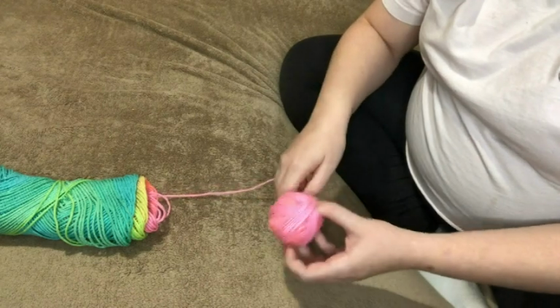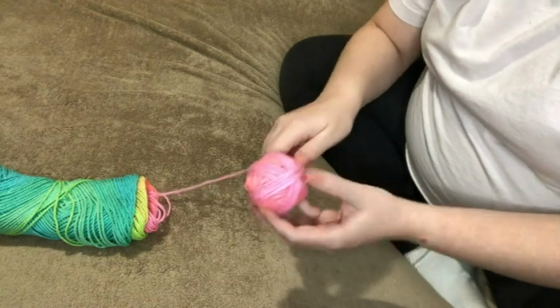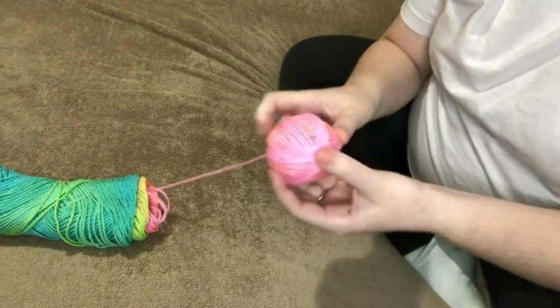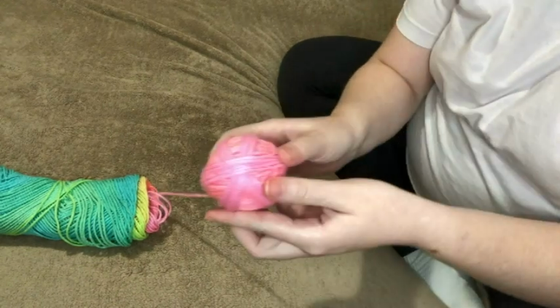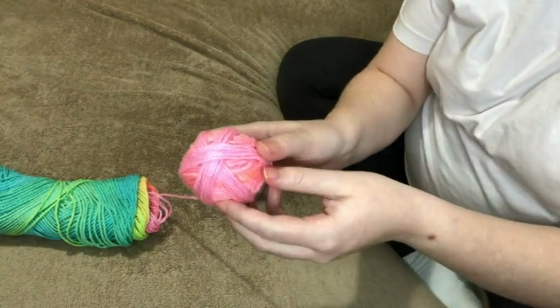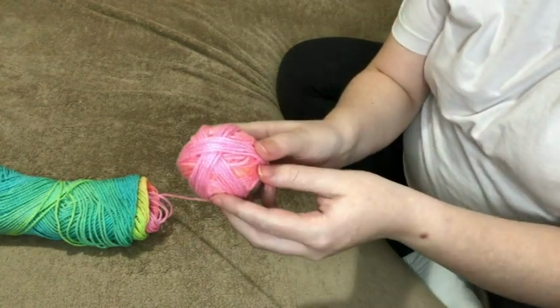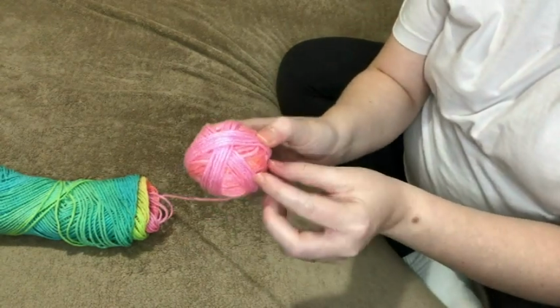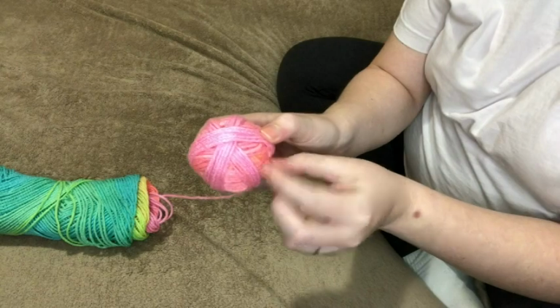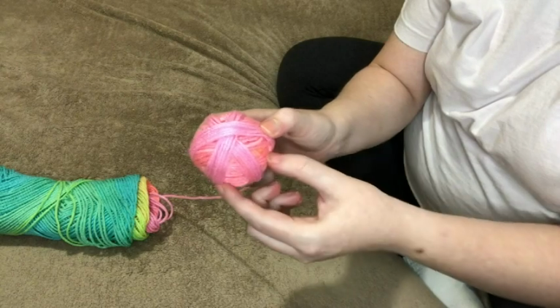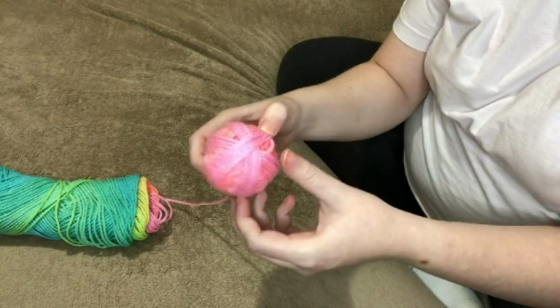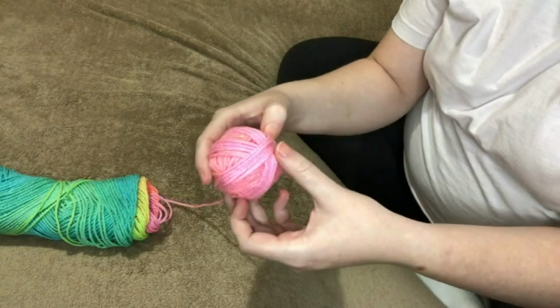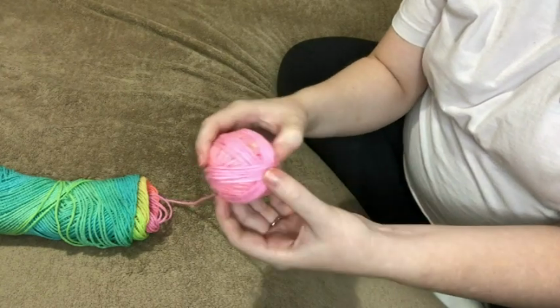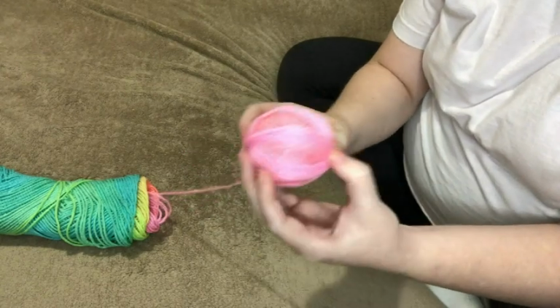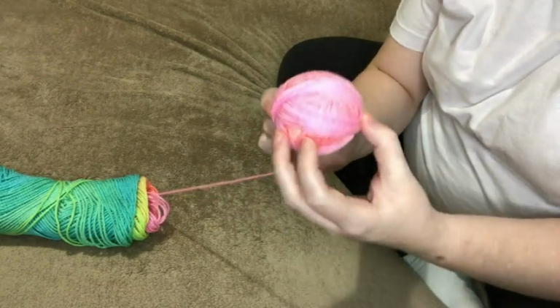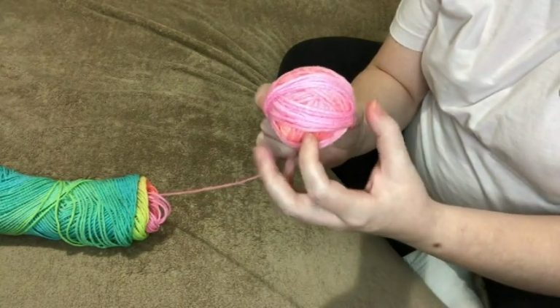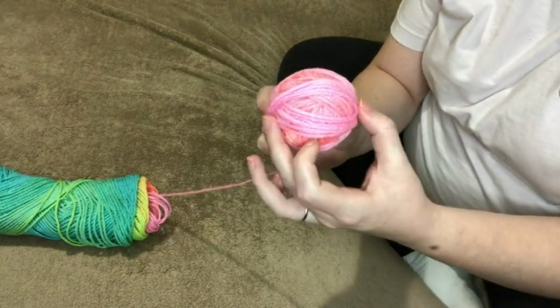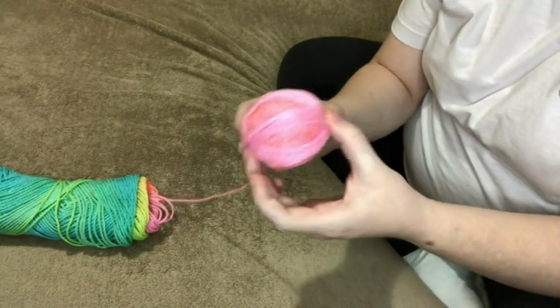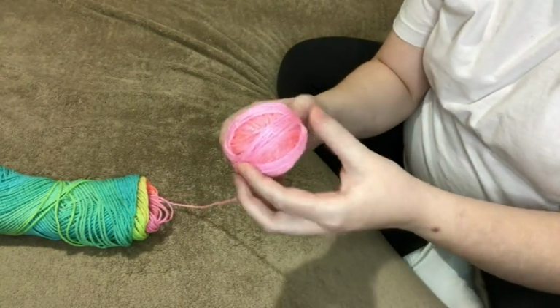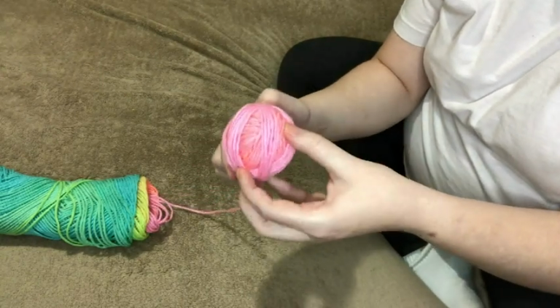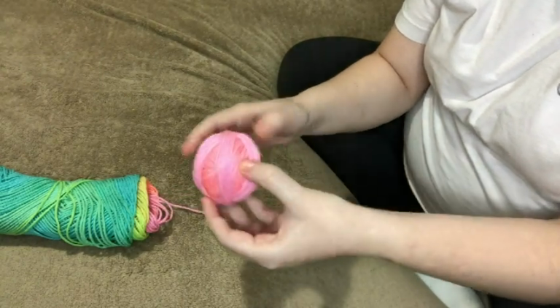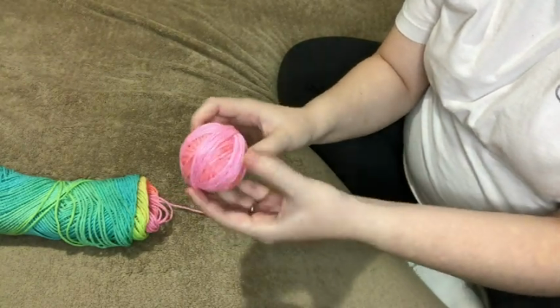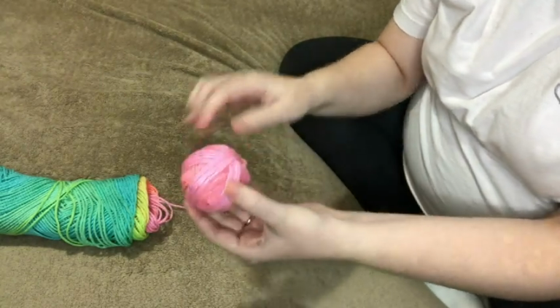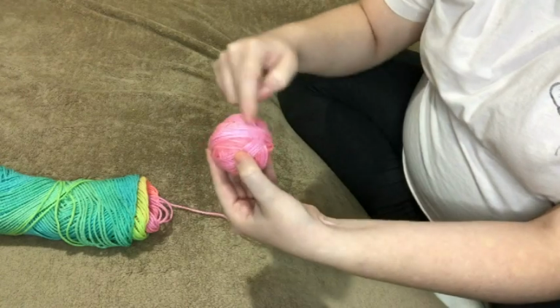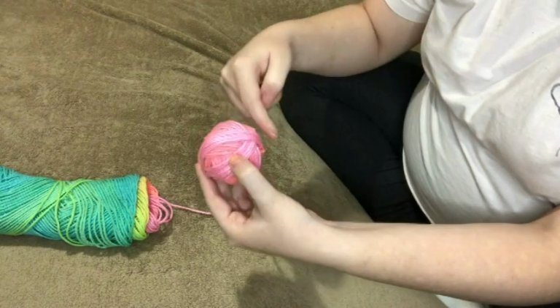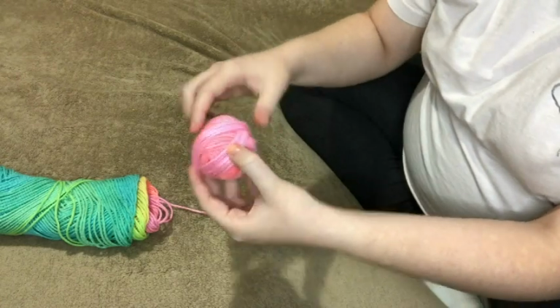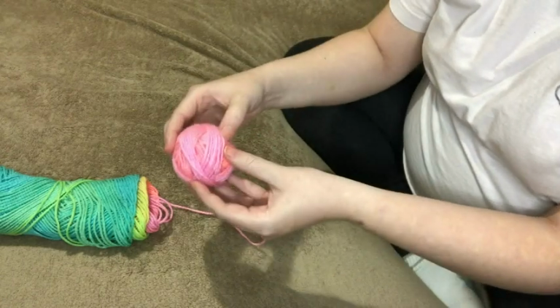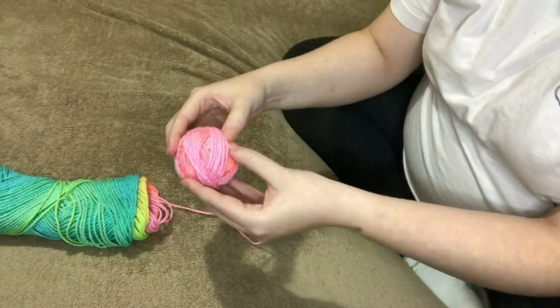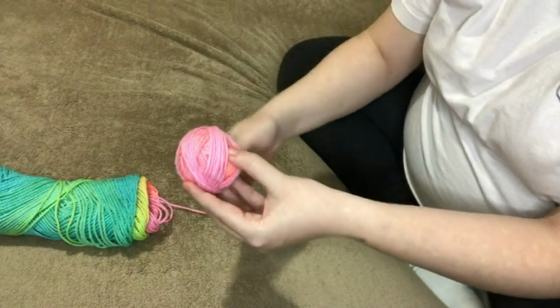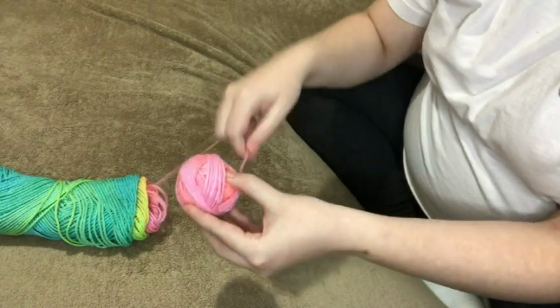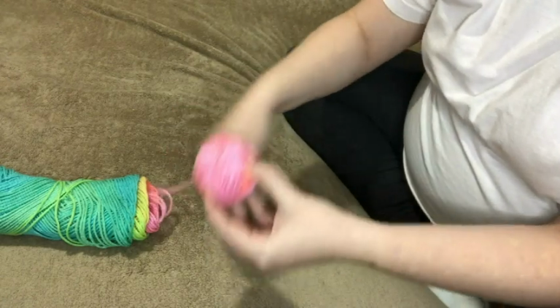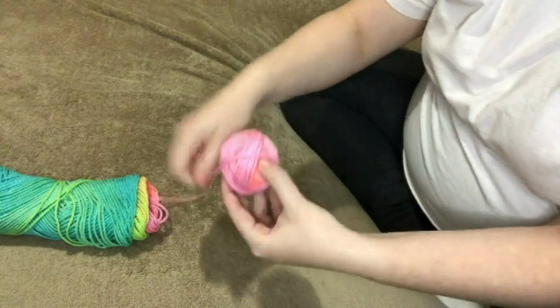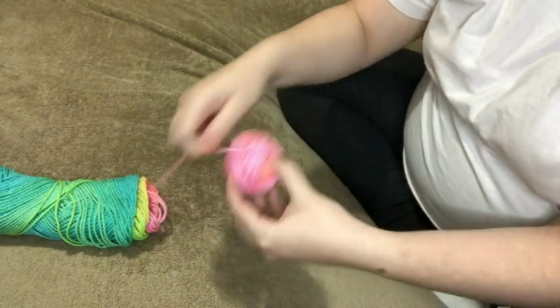It's easy to see how I do it when I'm using a multicolor yarn because you can see the different layers. And see how it's kind of getting pointy at the sides — that's when I would shift it. I was winding this way, so I would shift the yarn ball and wind this way.